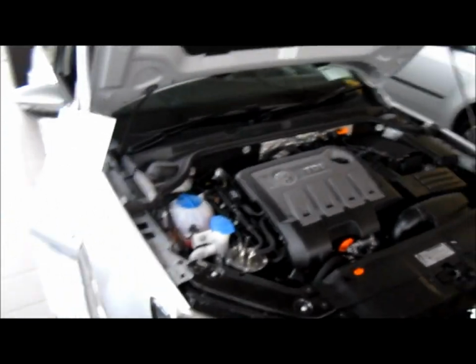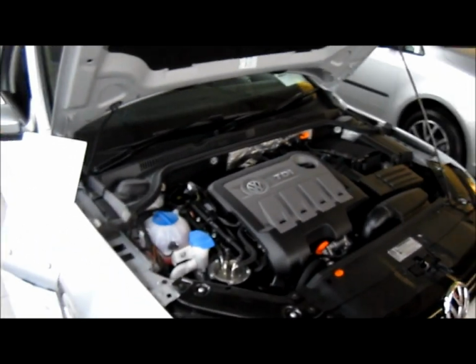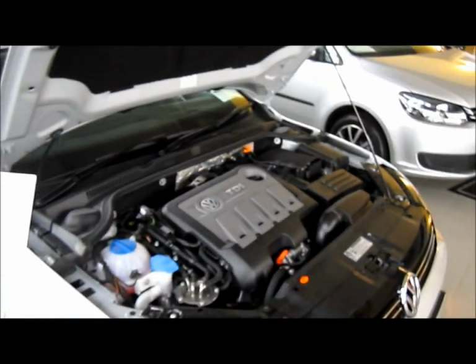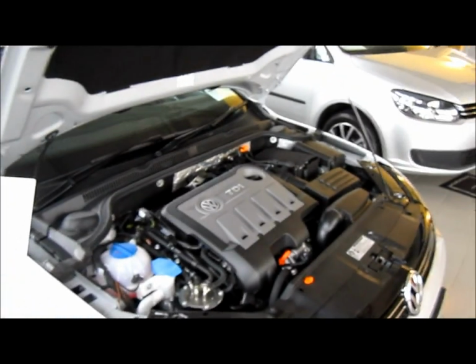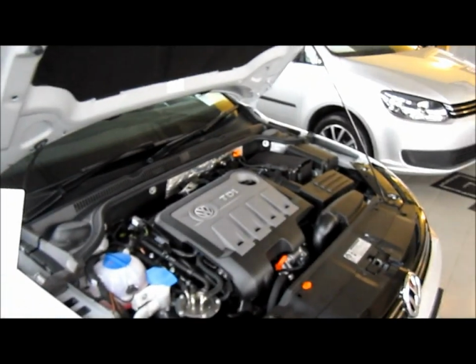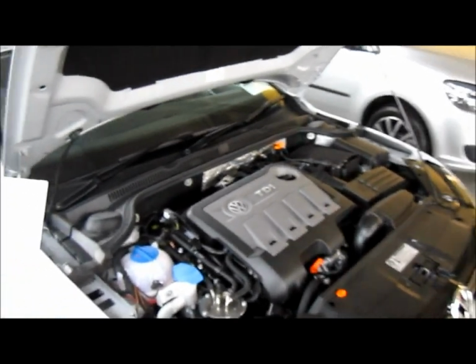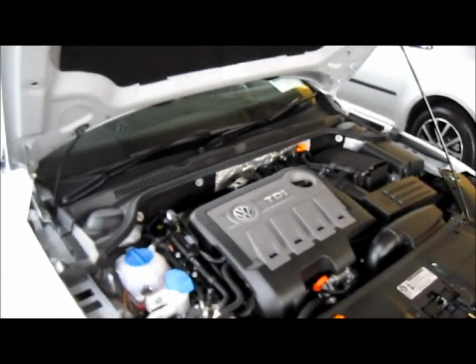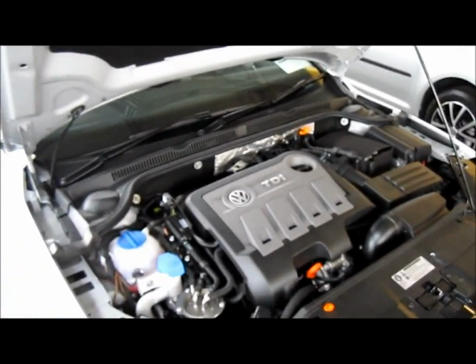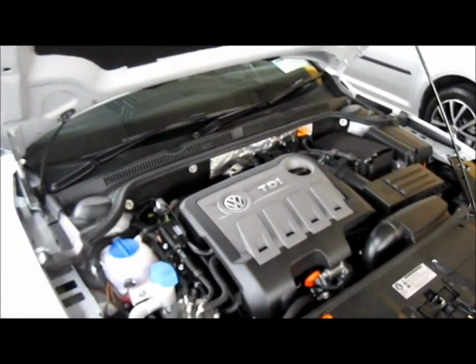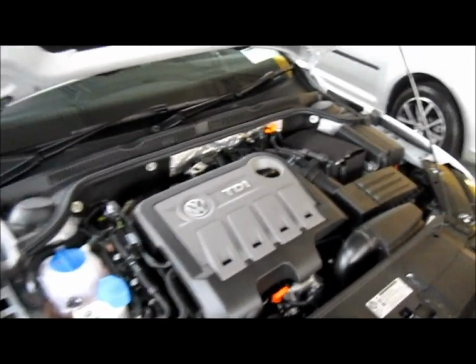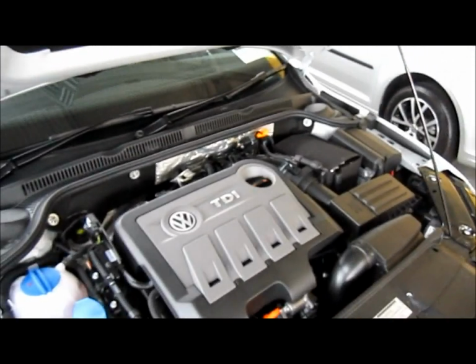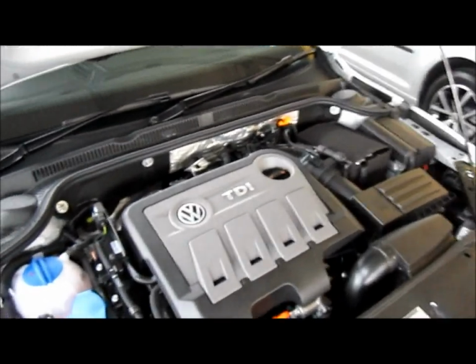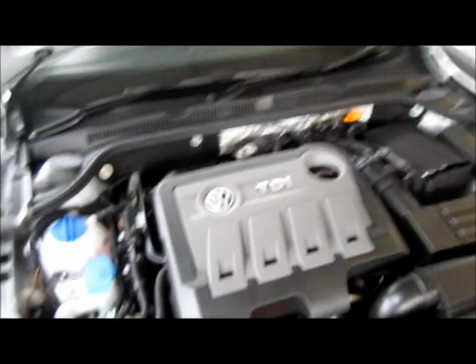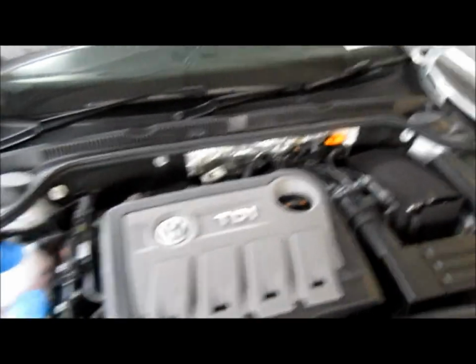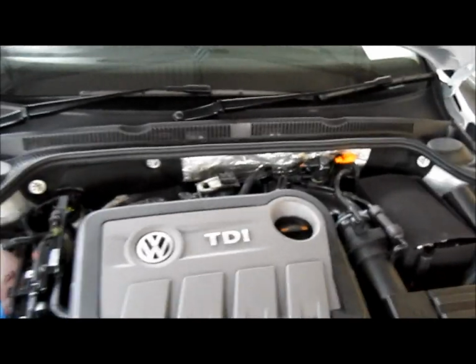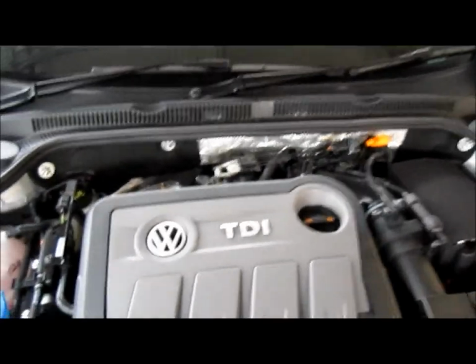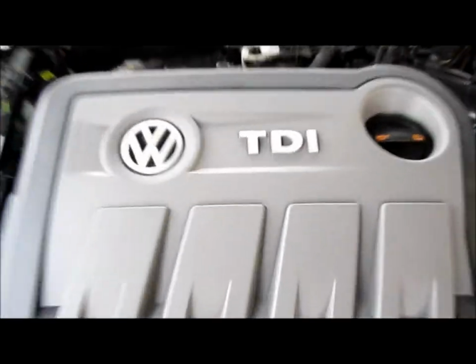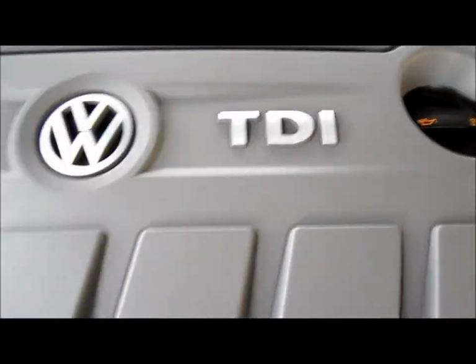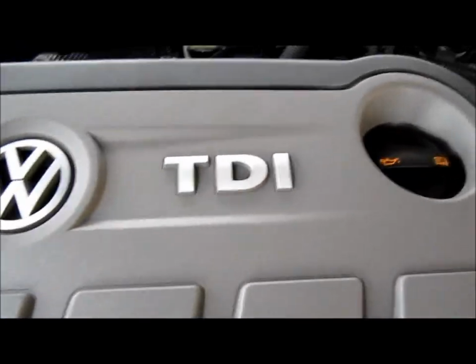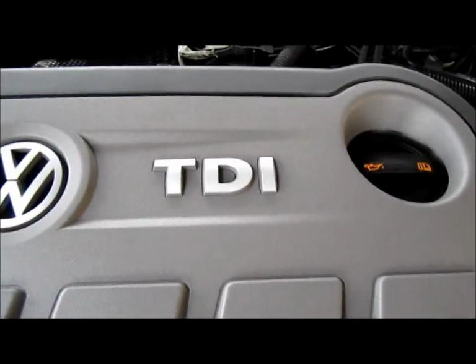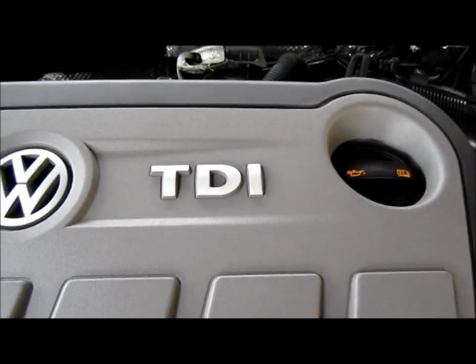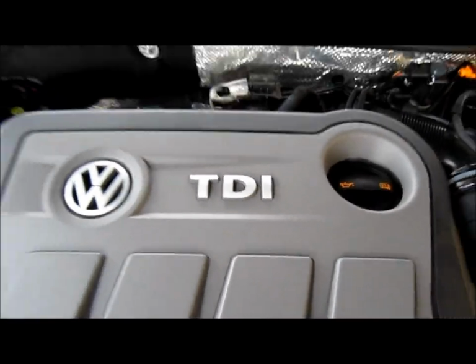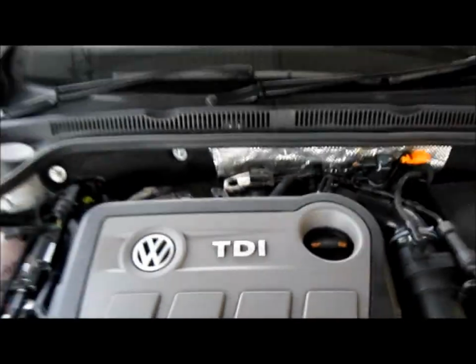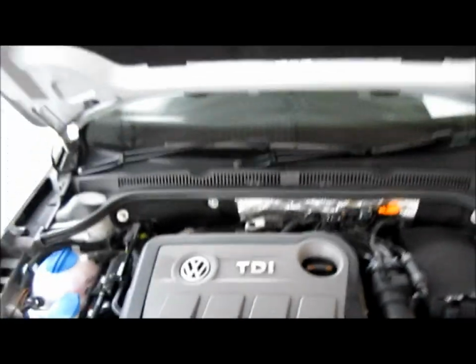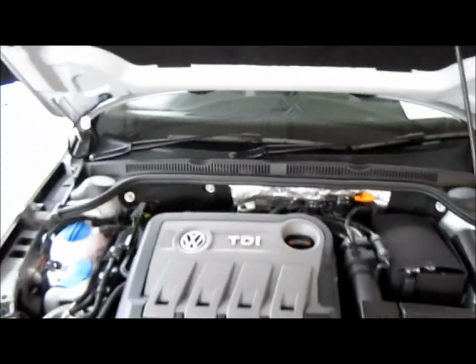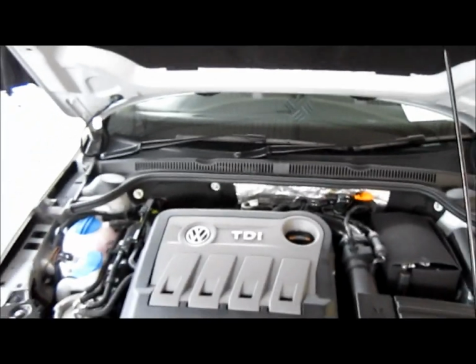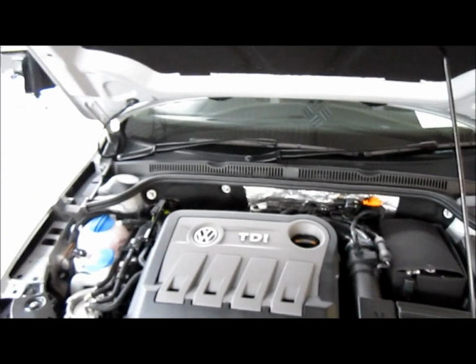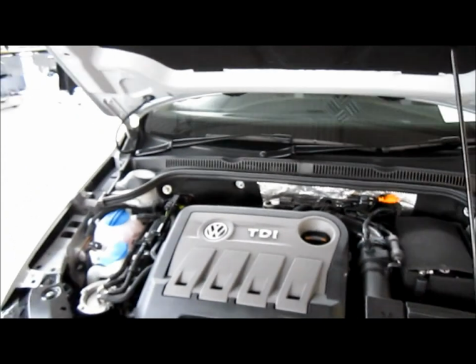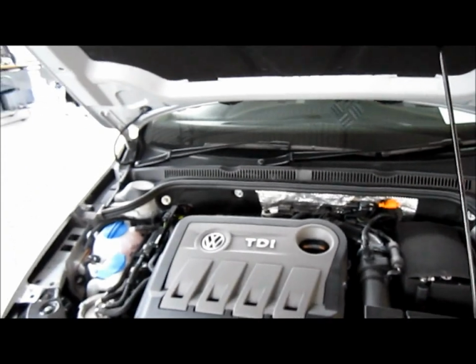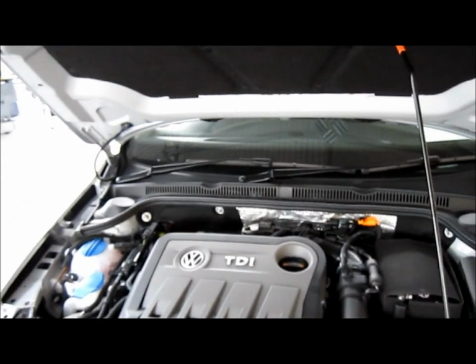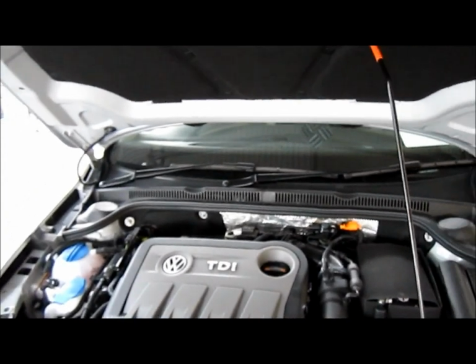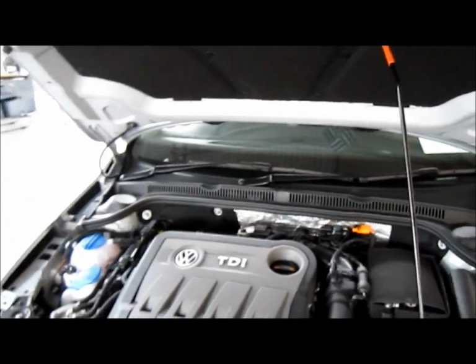The engine in this car is a 2.0L turbo diesel injection, which is what the TDI stands for. It produces 140bhp at 6000rpm.